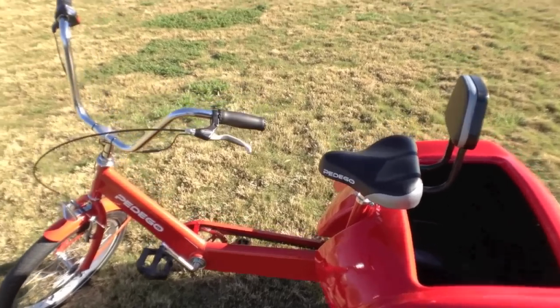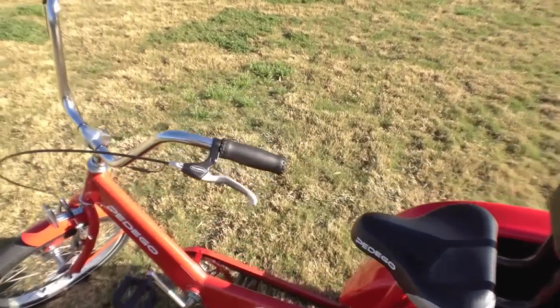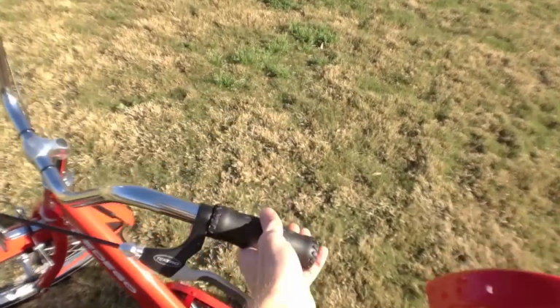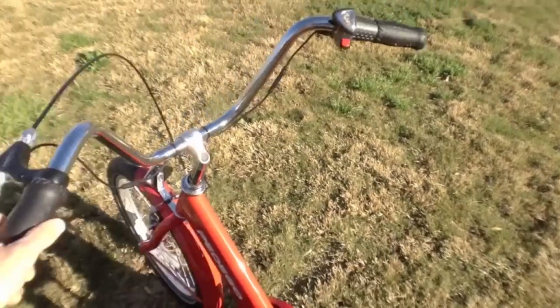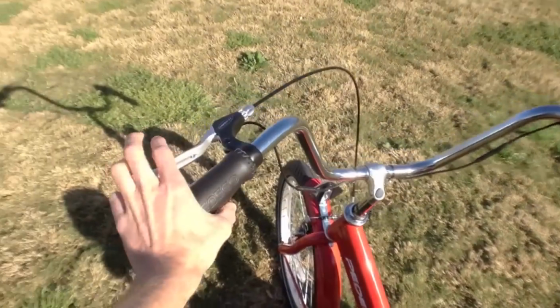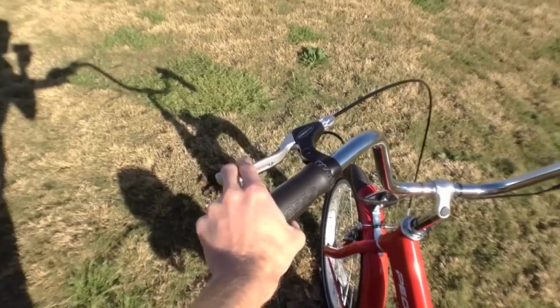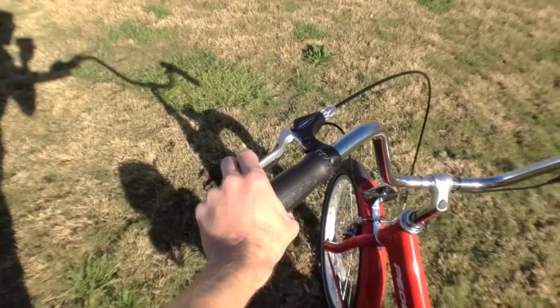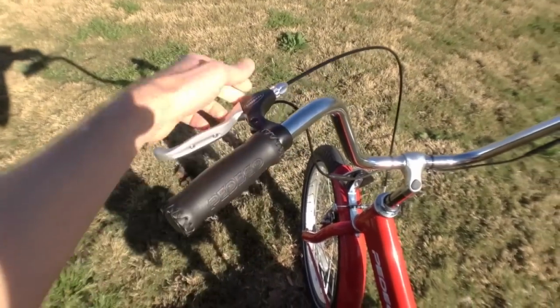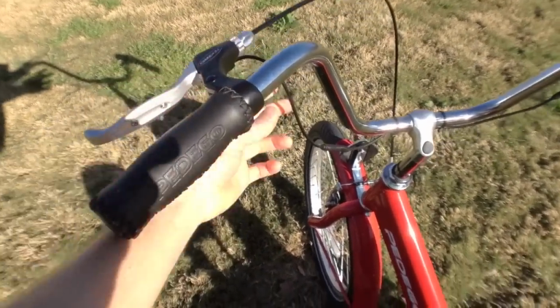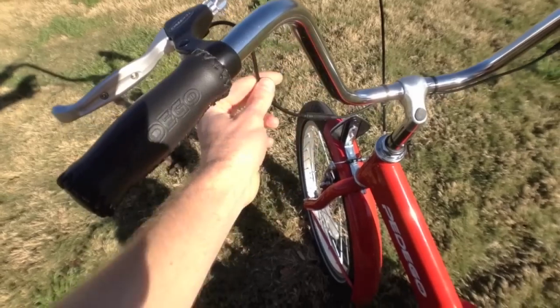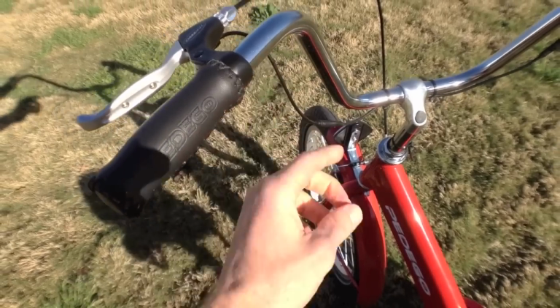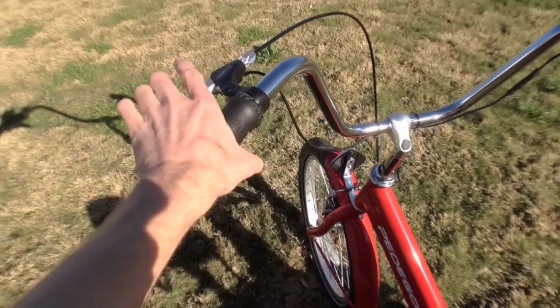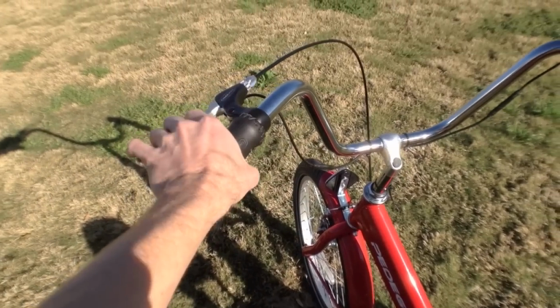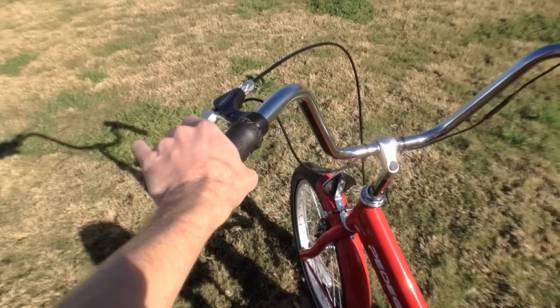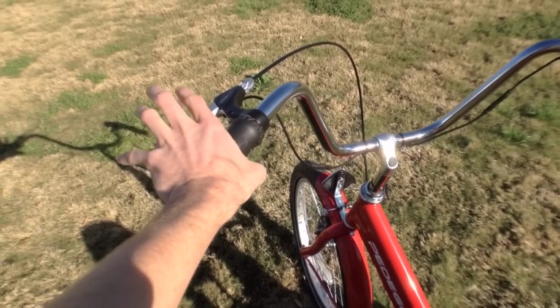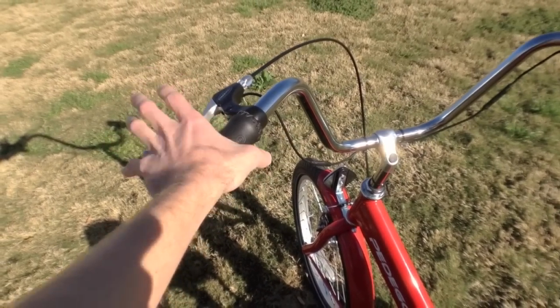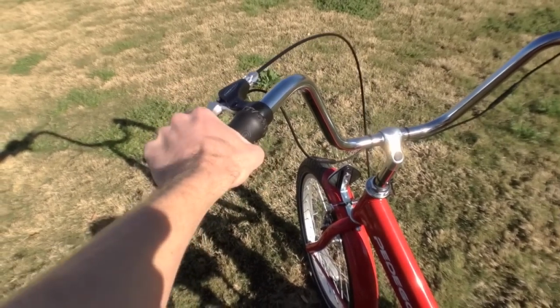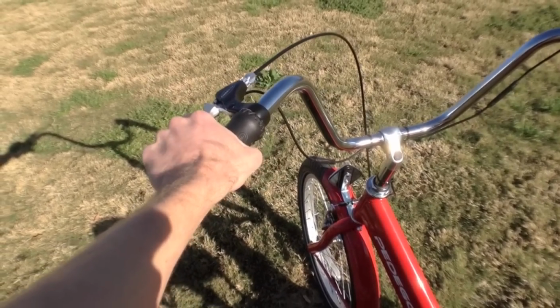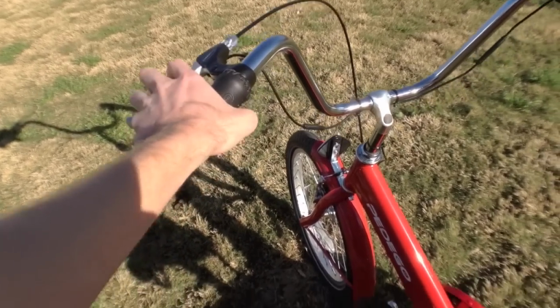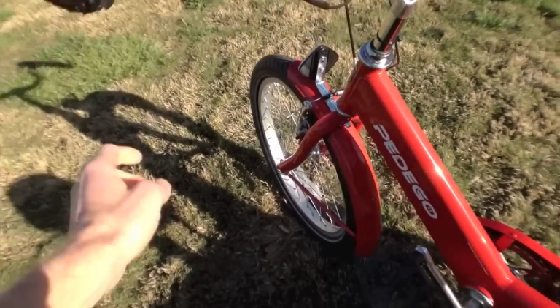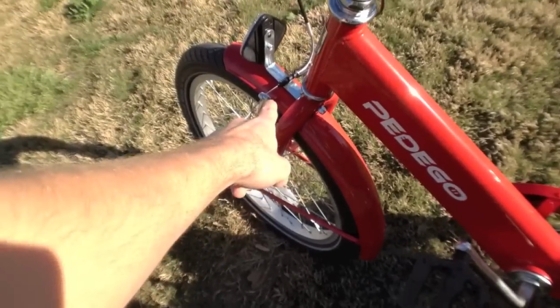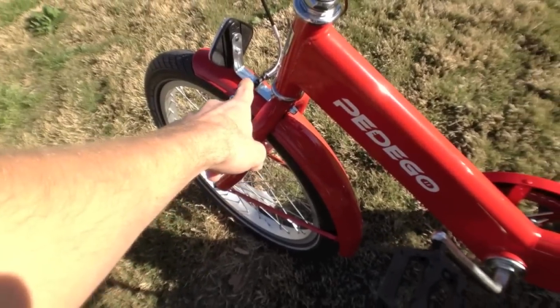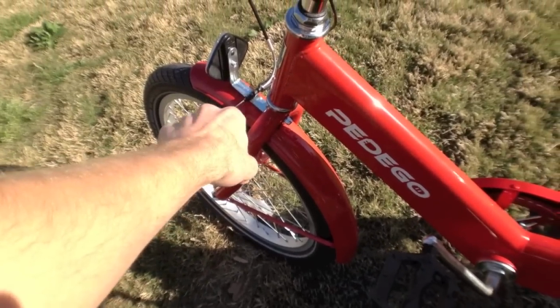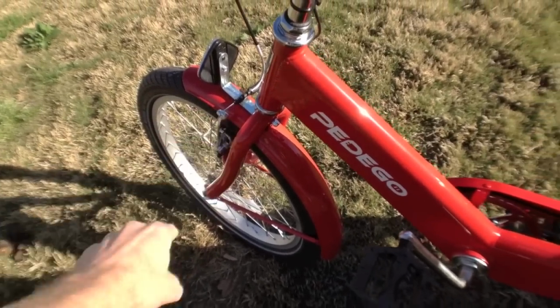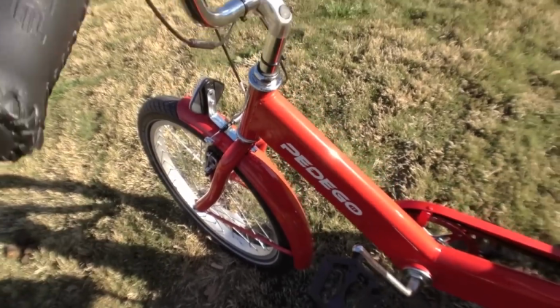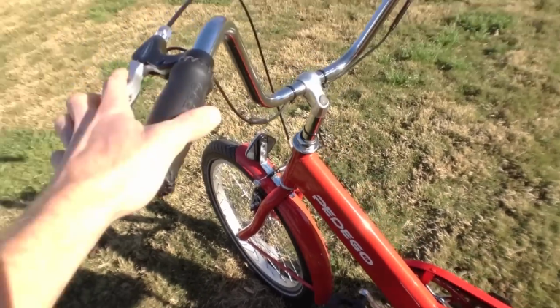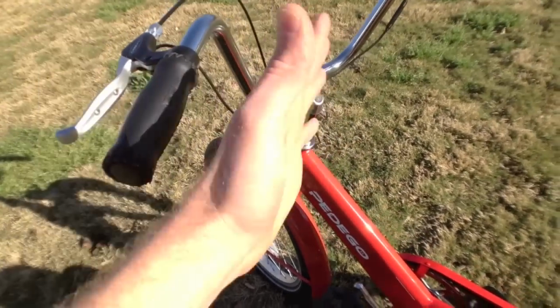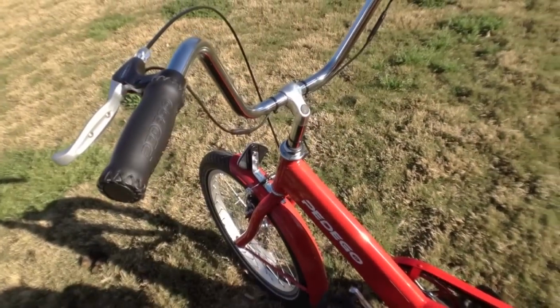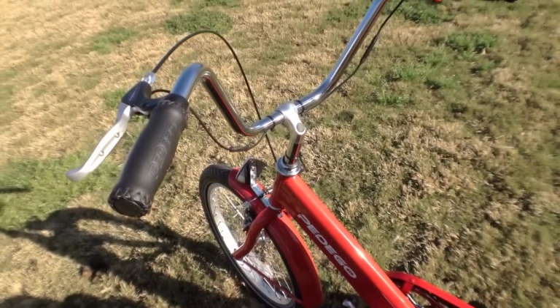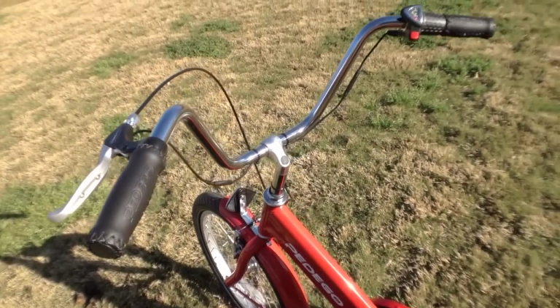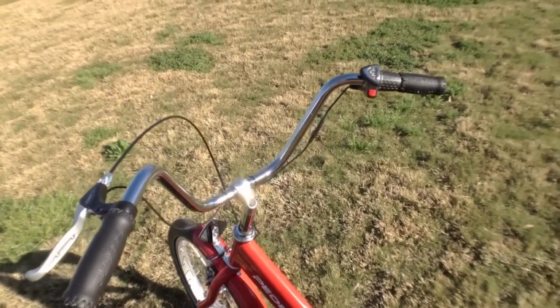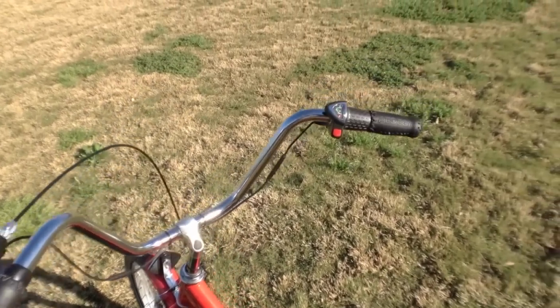On the handlebars there's one brake with an electronic trigger — it'll shut off the motor. If you get going fast and you pull that brake, it activates these V brakes up here and shuts the motor off, so that's a good safety feature.